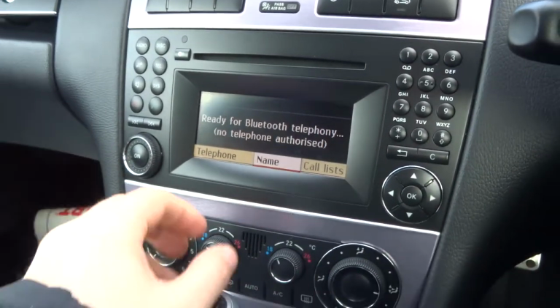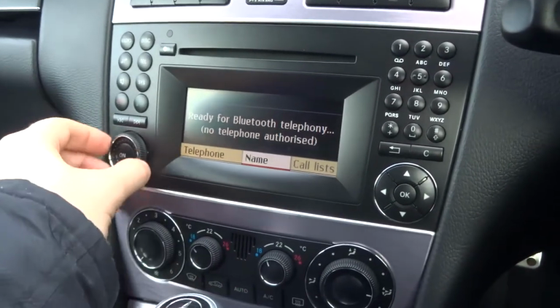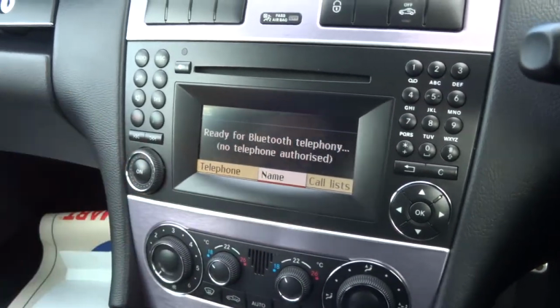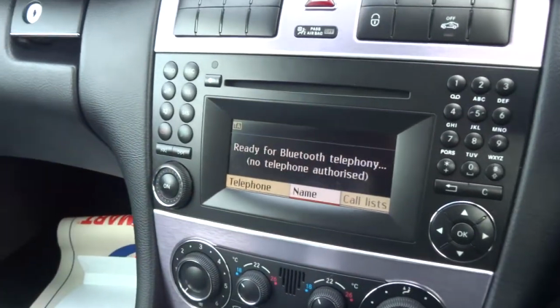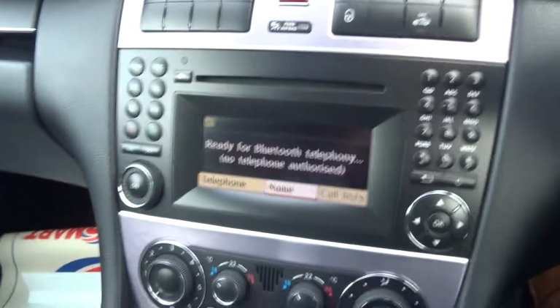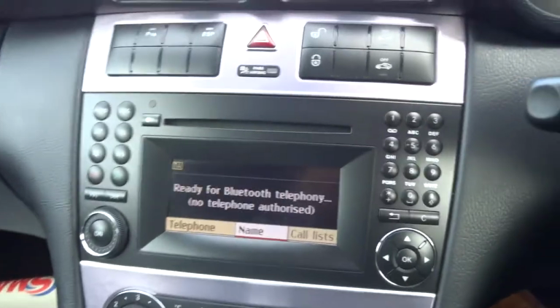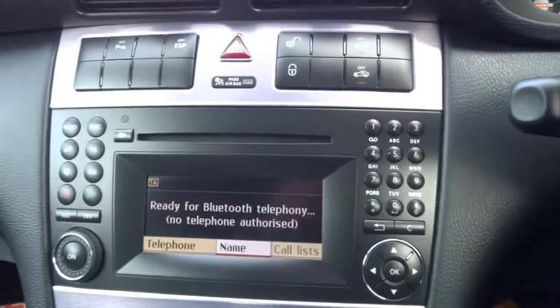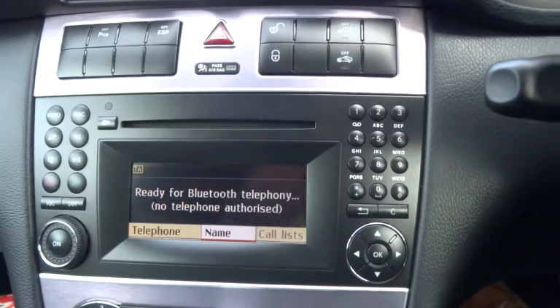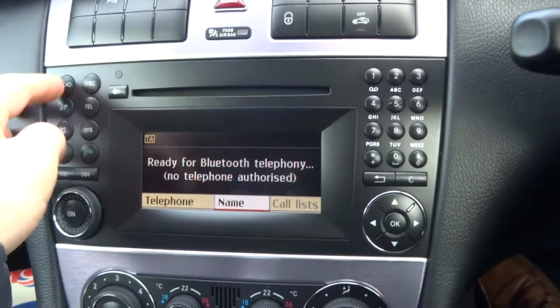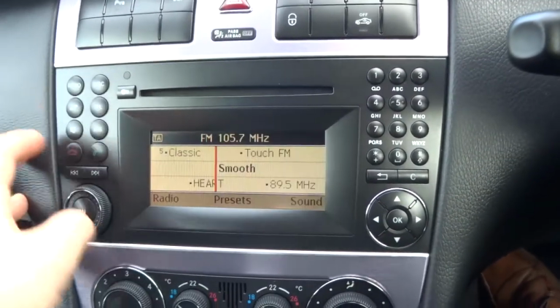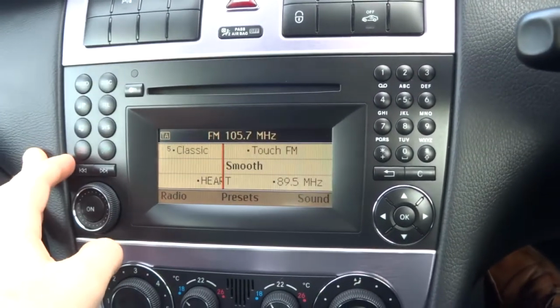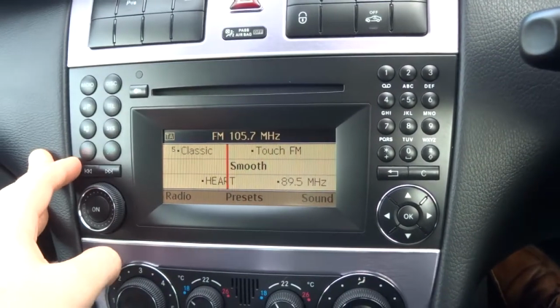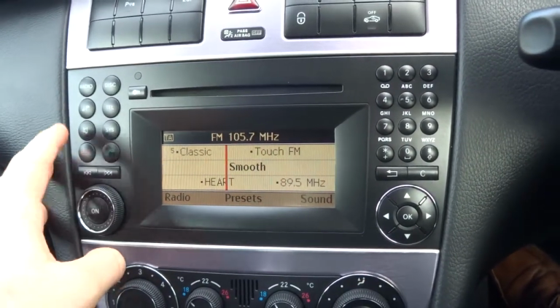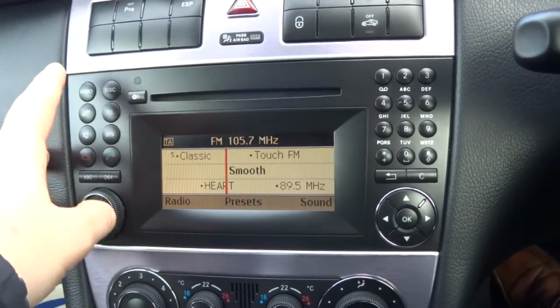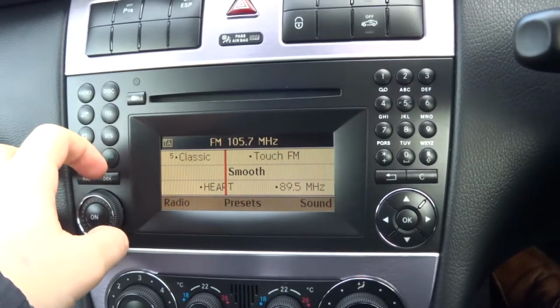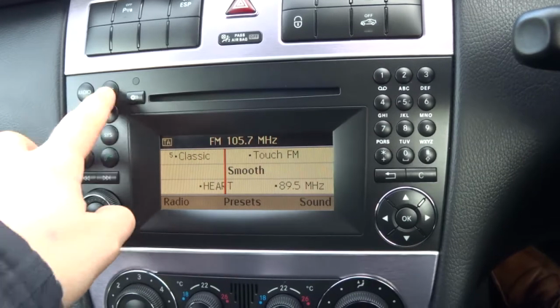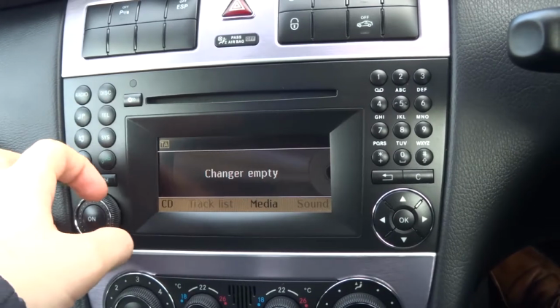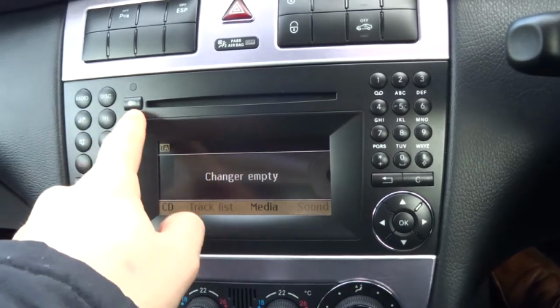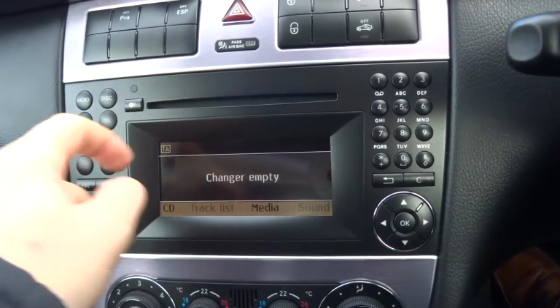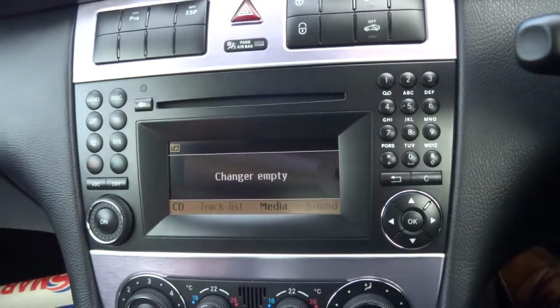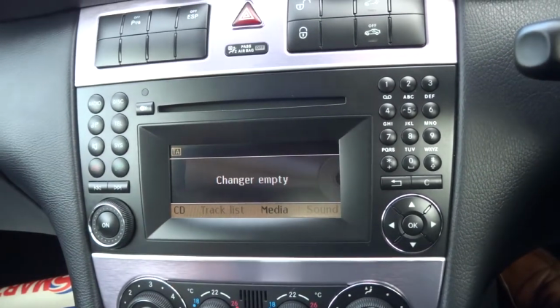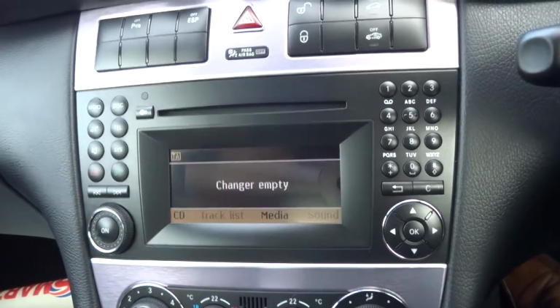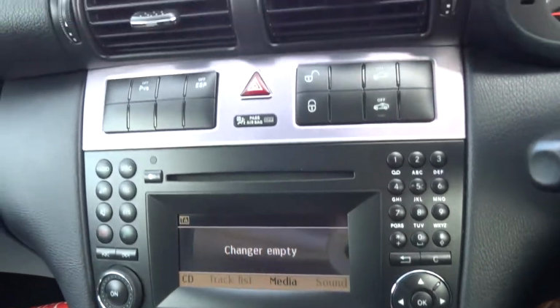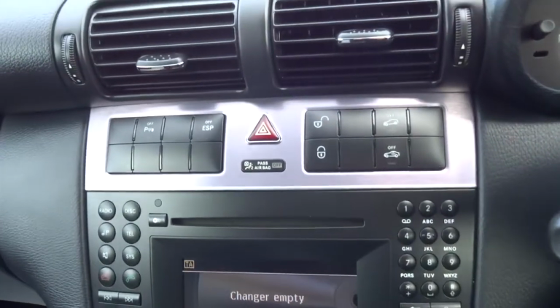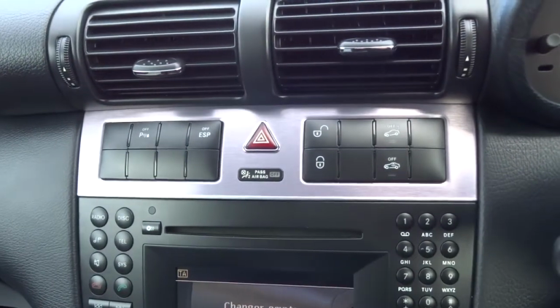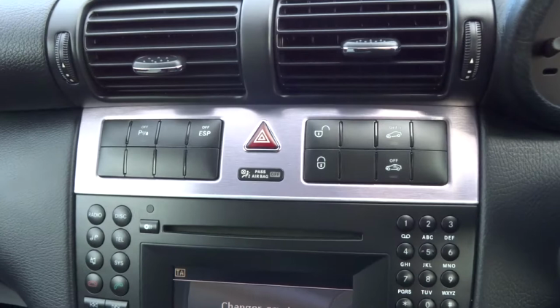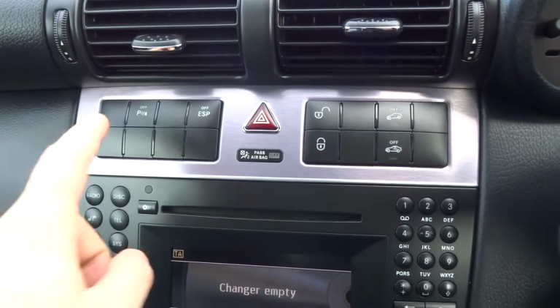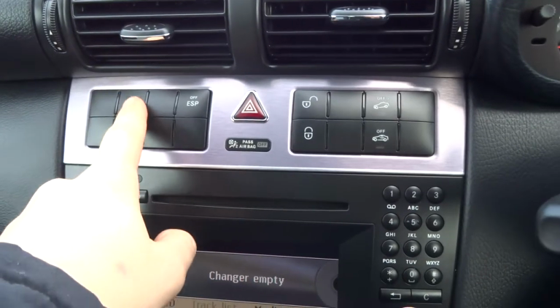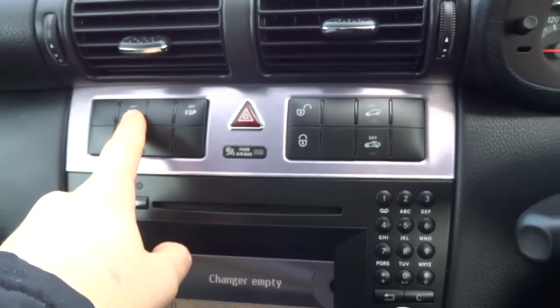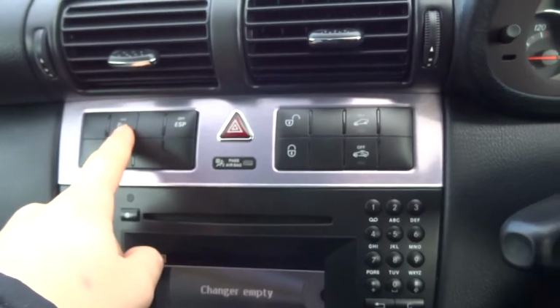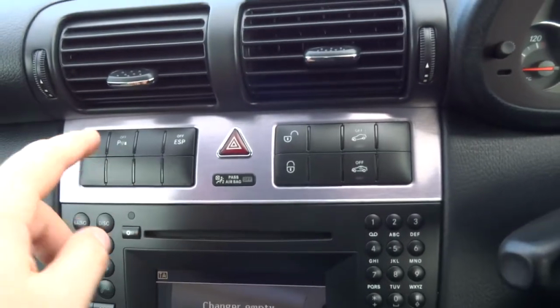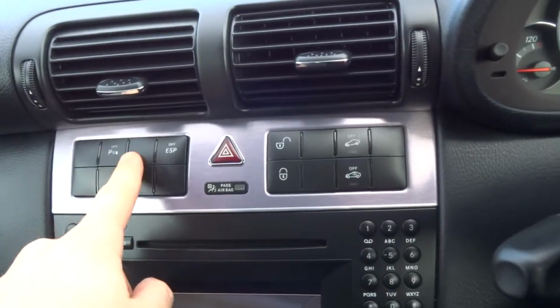You've also got your Bluetooth phone and various other features on the media interface for your AM and FM radio, and then you've got your disc changer there as well. Traction control. You've got your parking sensors, they come on automatically.